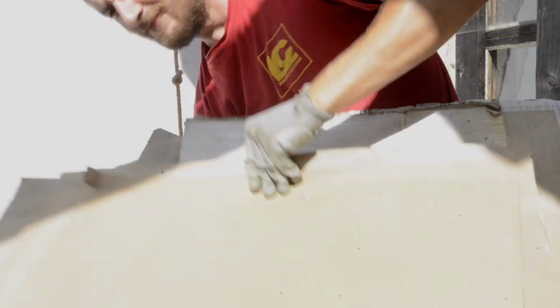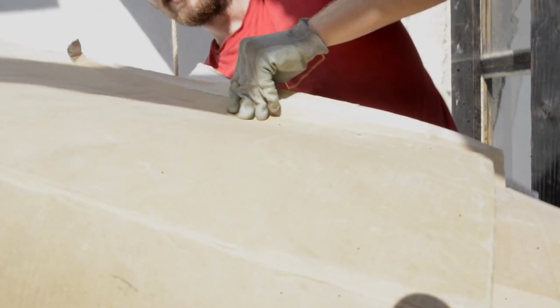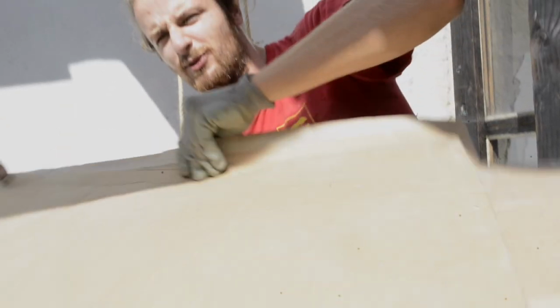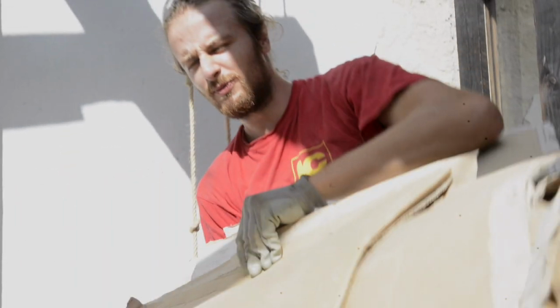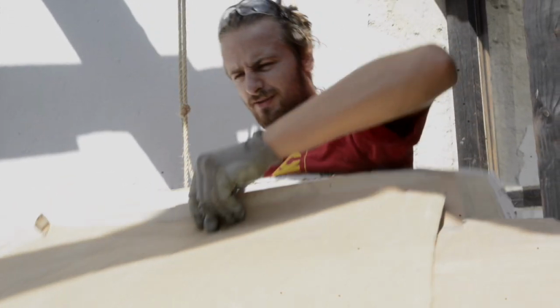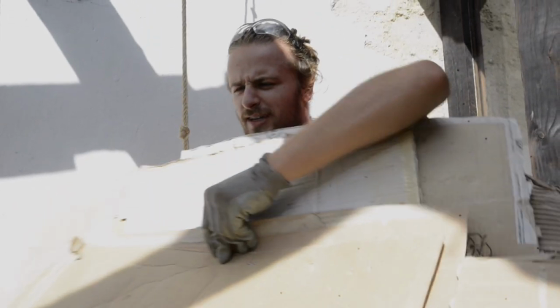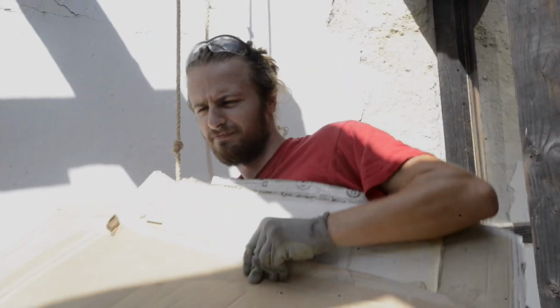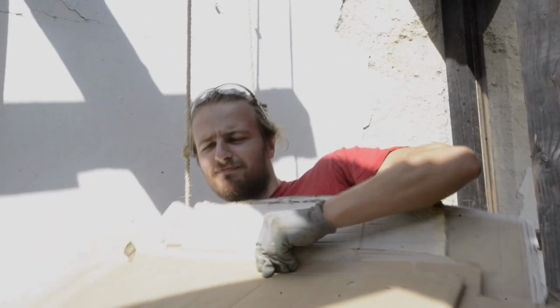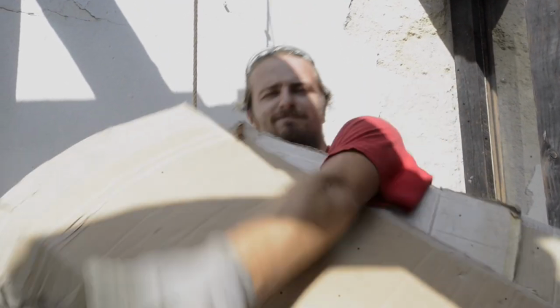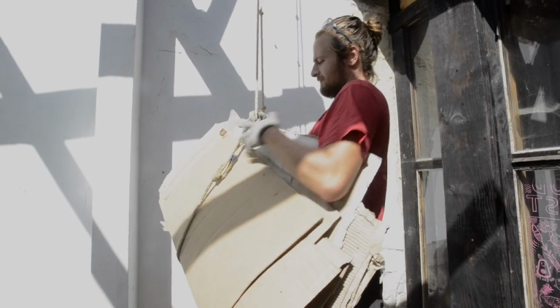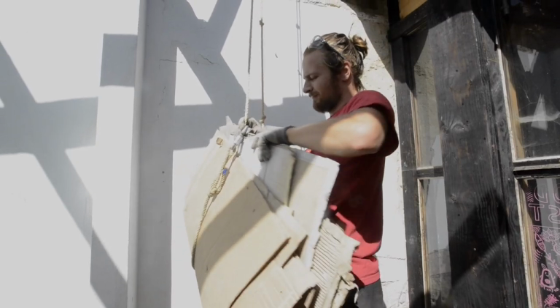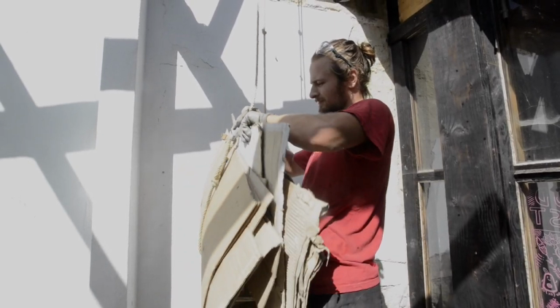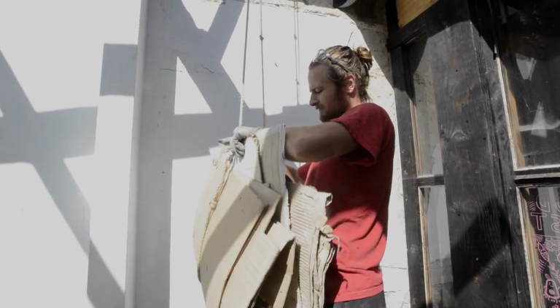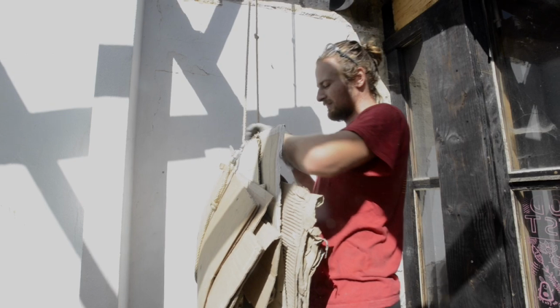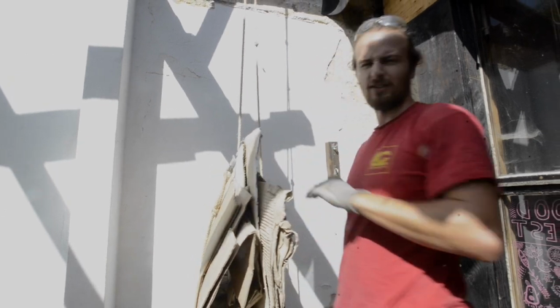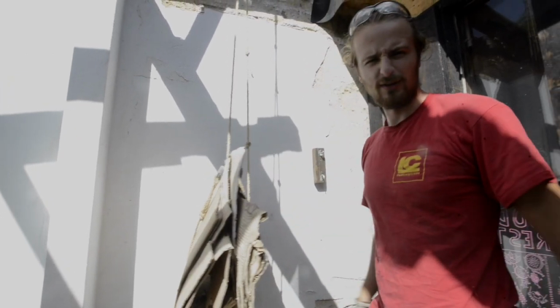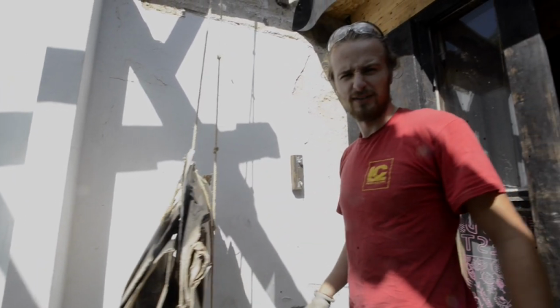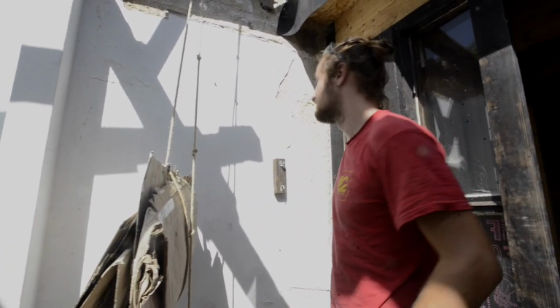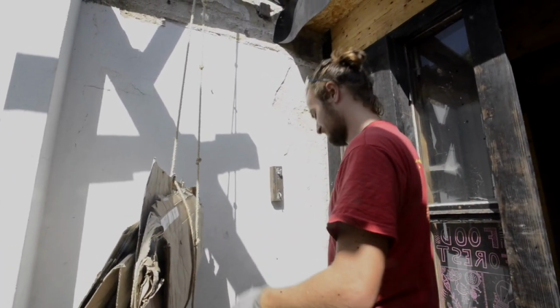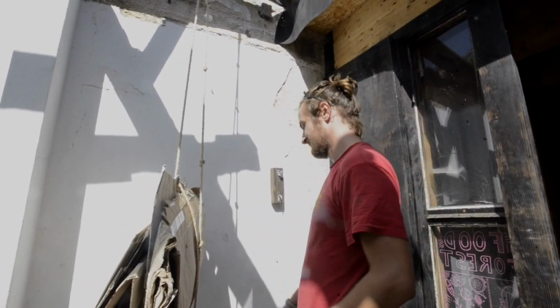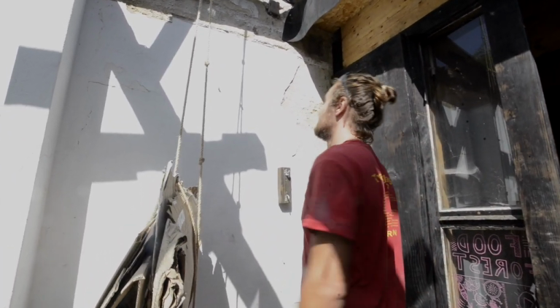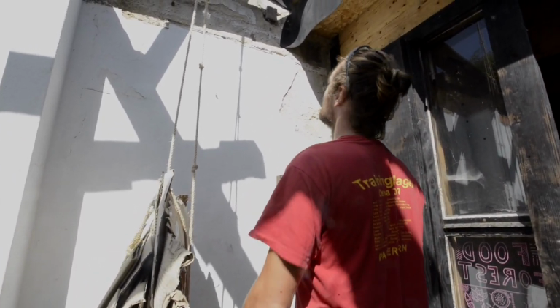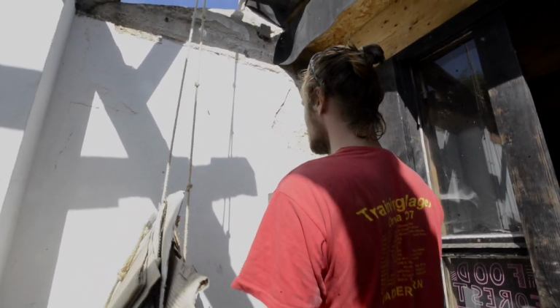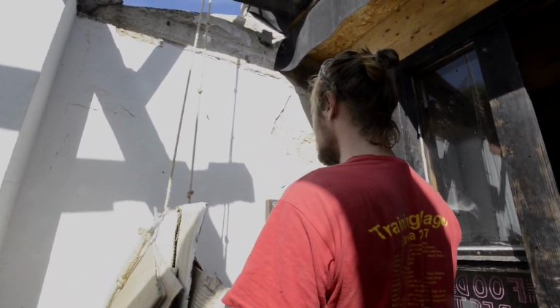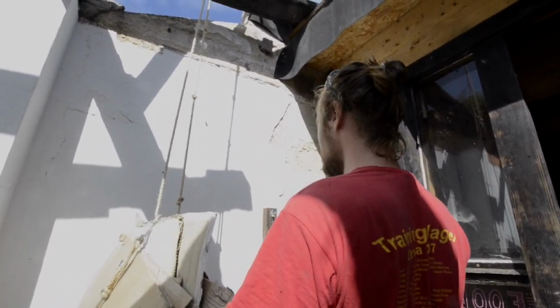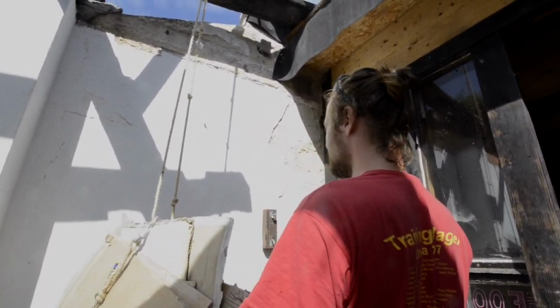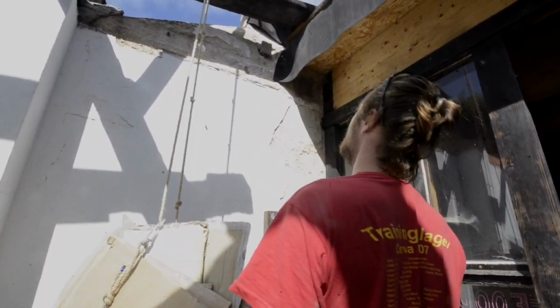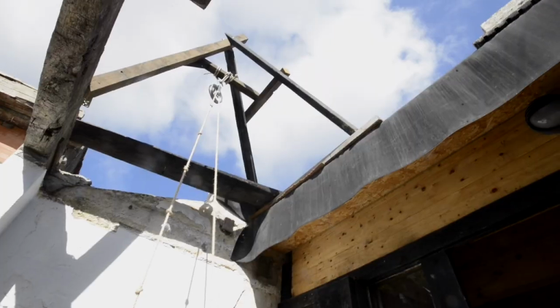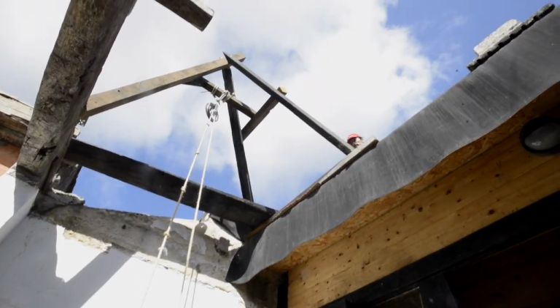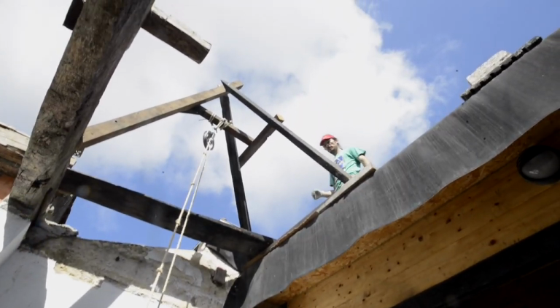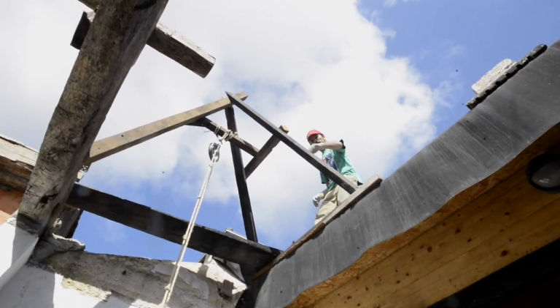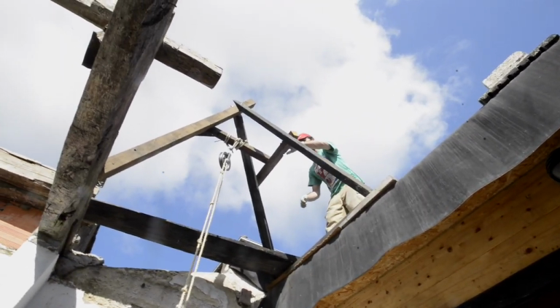This is how you work properly on the crane. Now we just have to wait for Vadim. Vadim! See? Vadim!